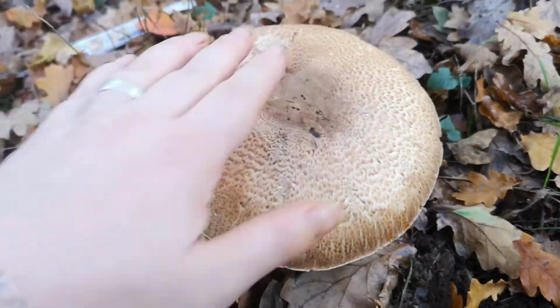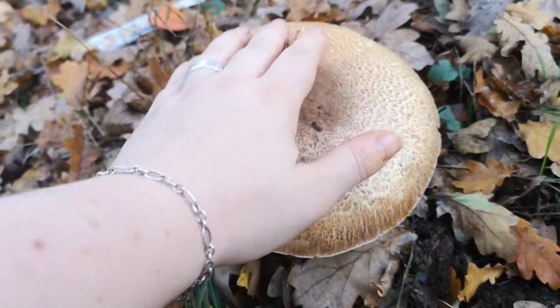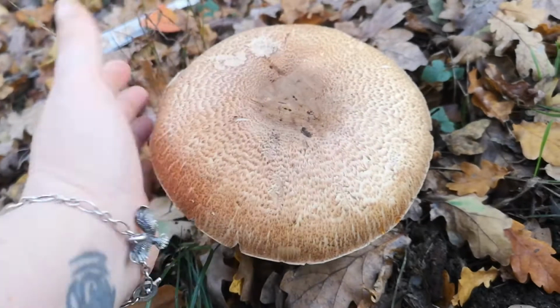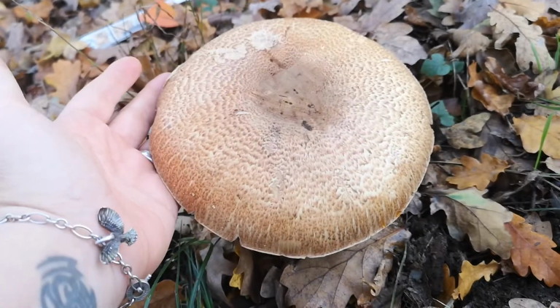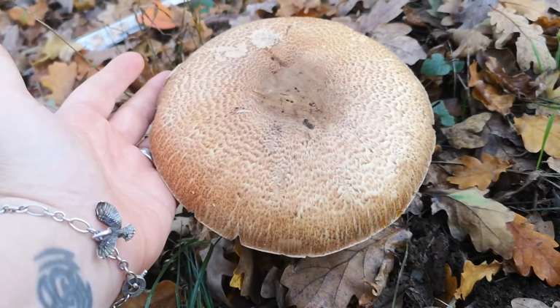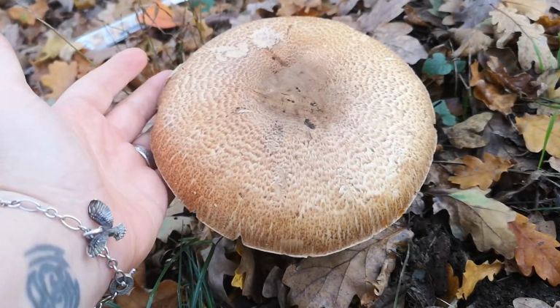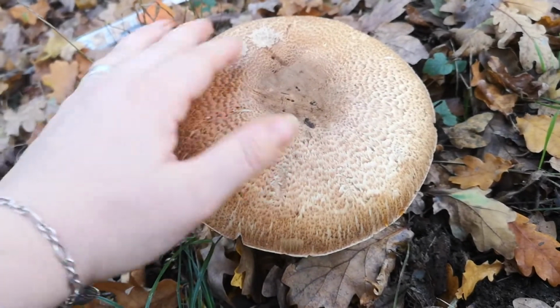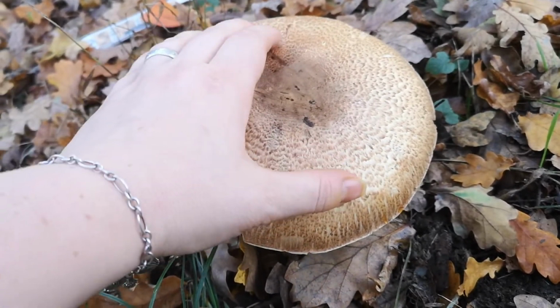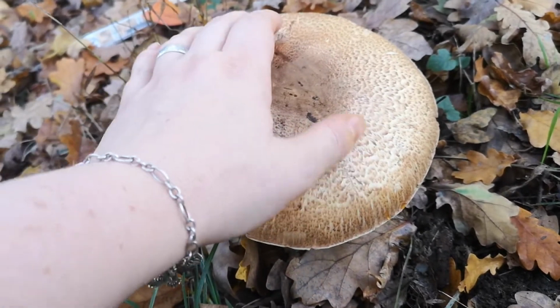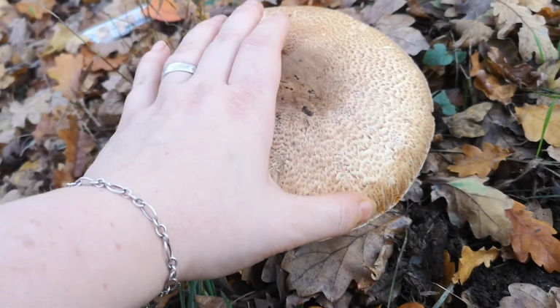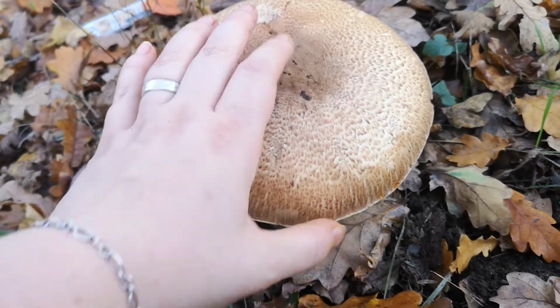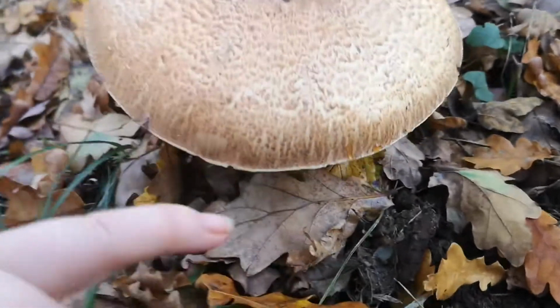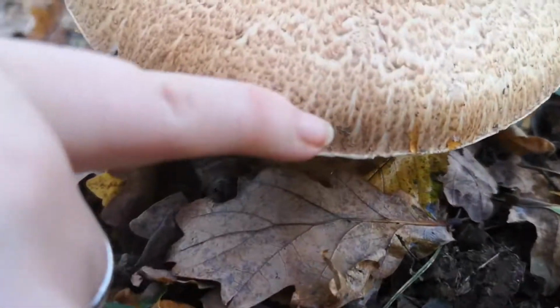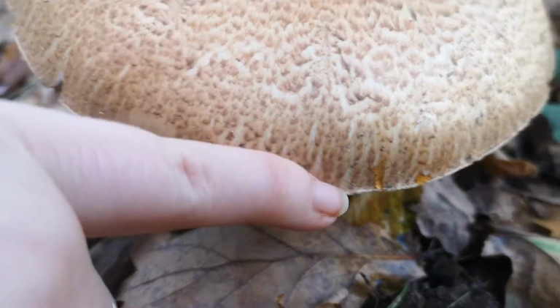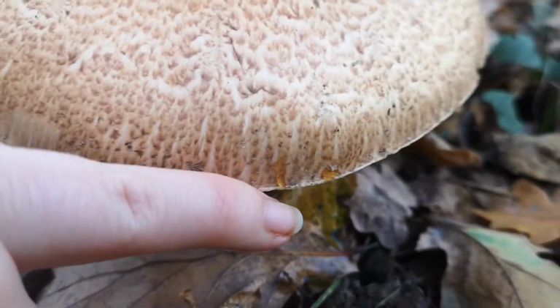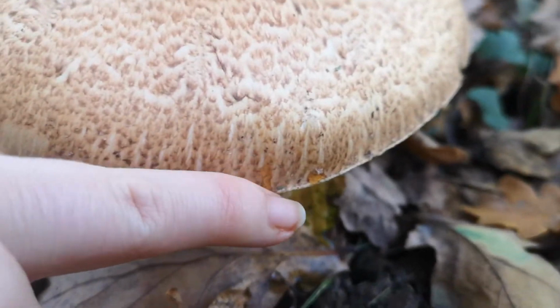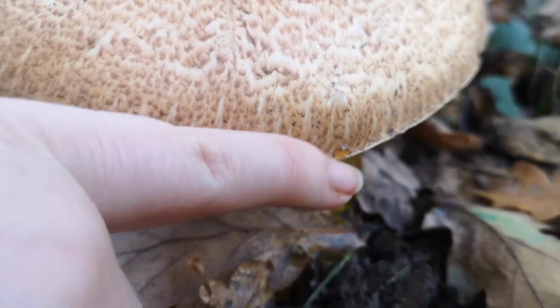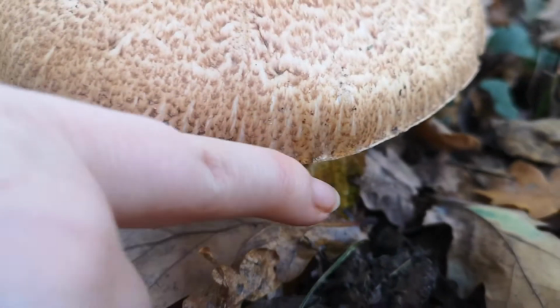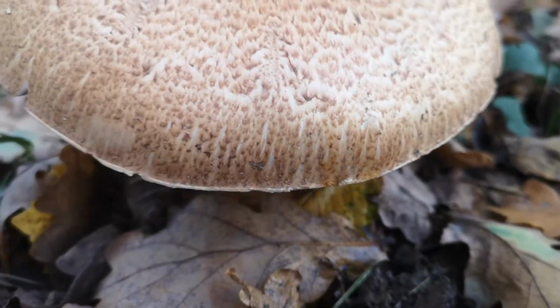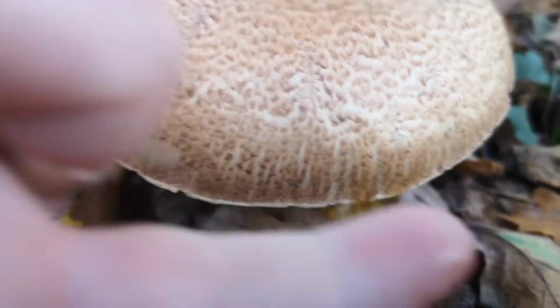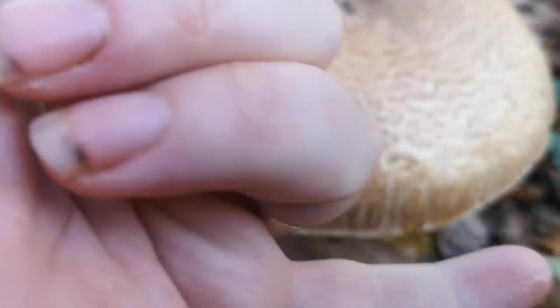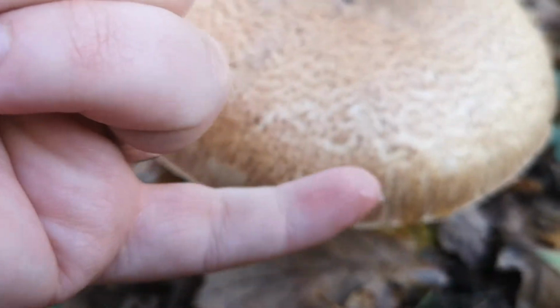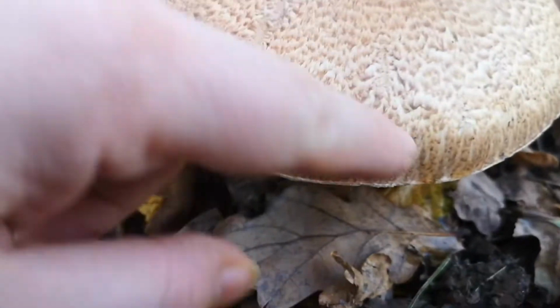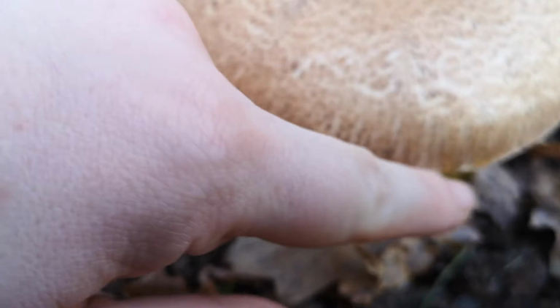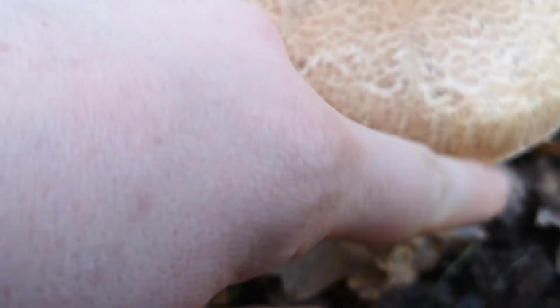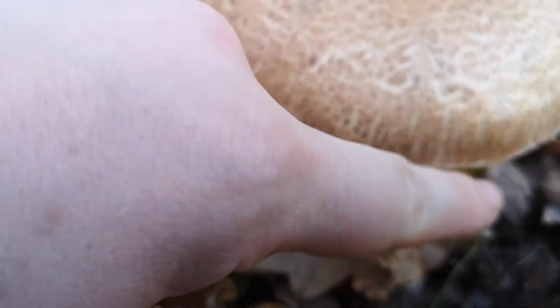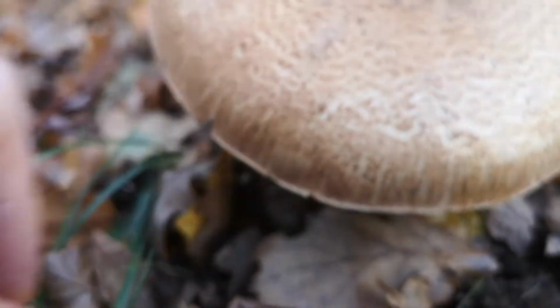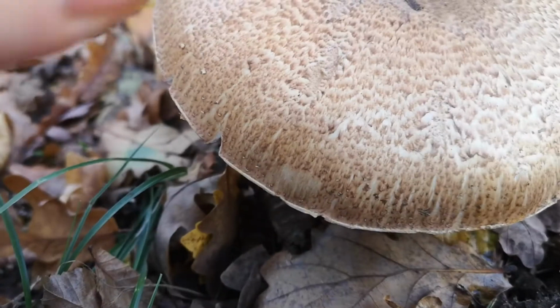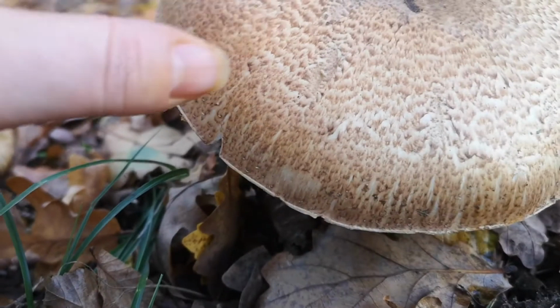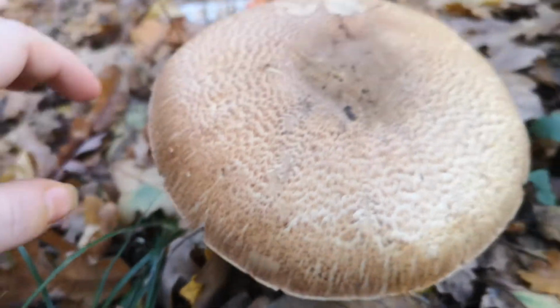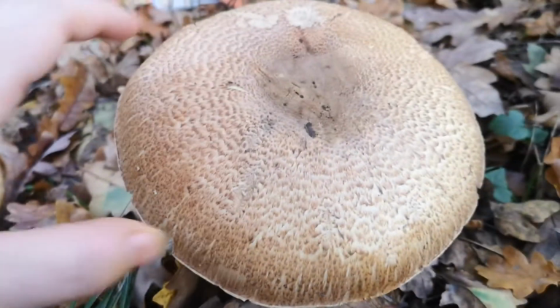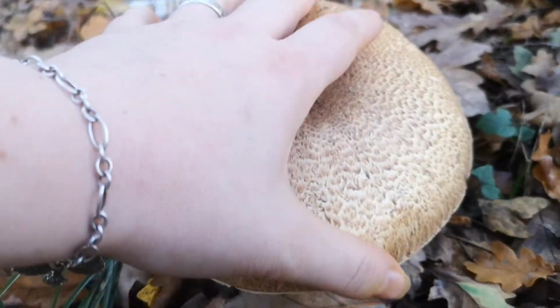Look at that — it's got a huge cap and these scales are really typical, and so is this kind of yellow bruising around the edges. That's where the water was, it was just shining yellow where it's gone along the colouring.